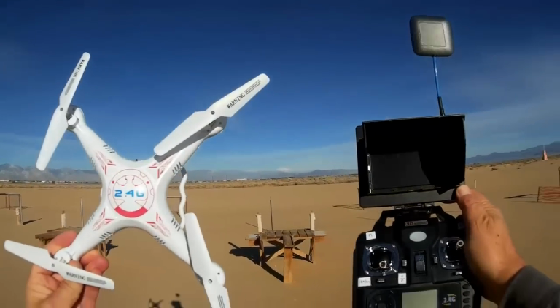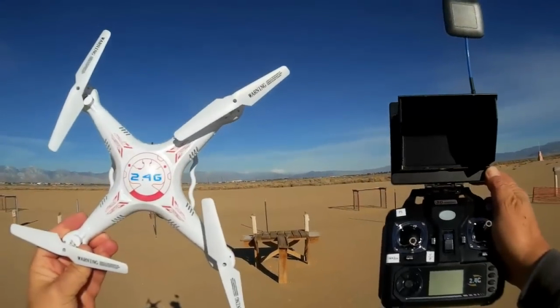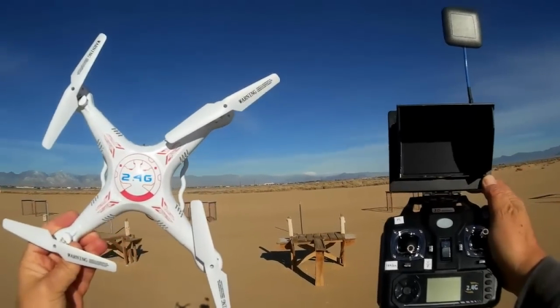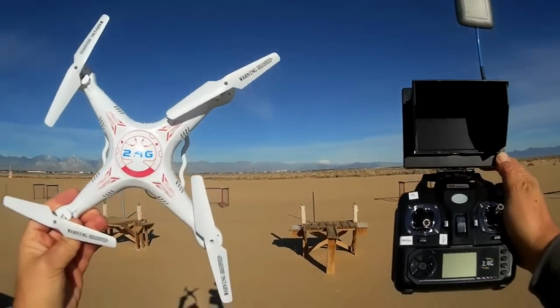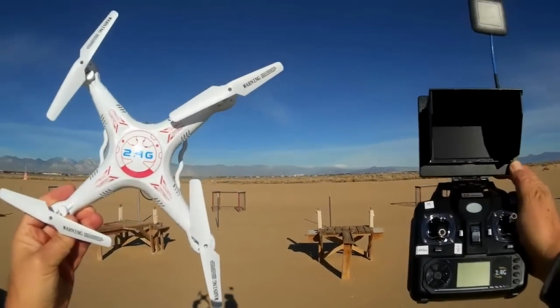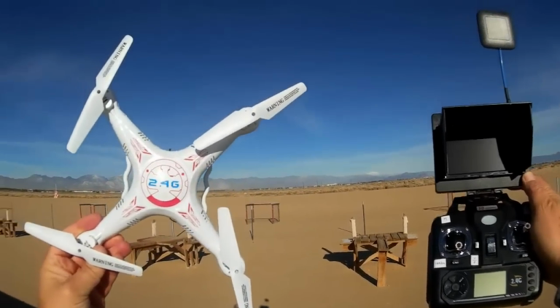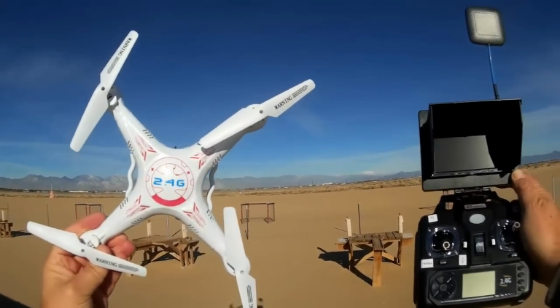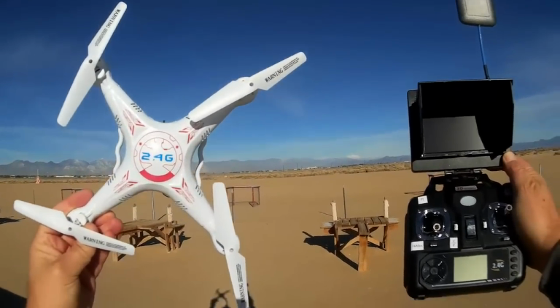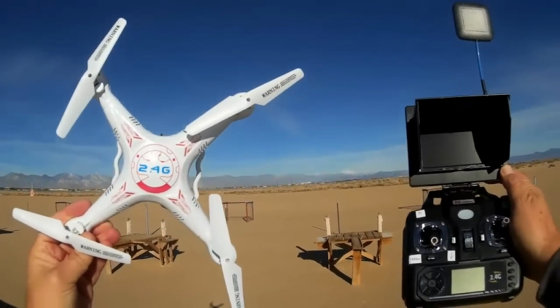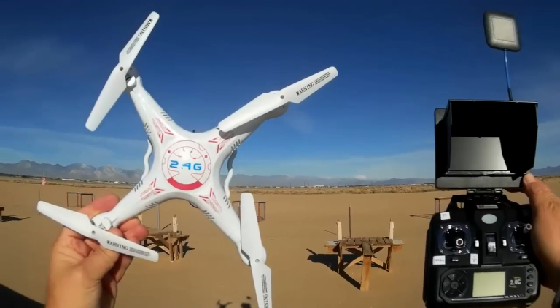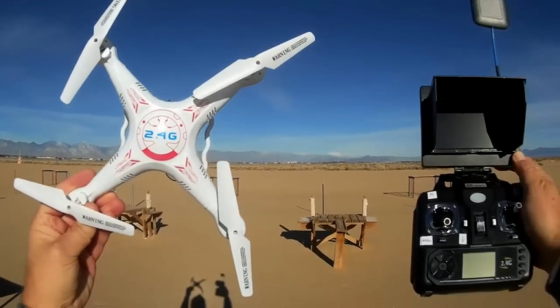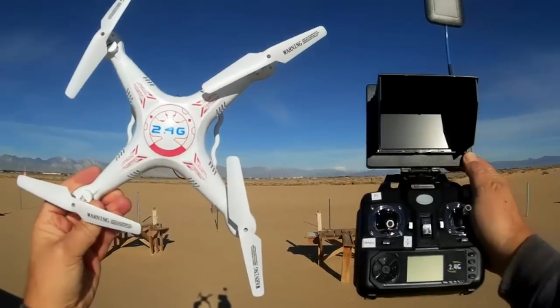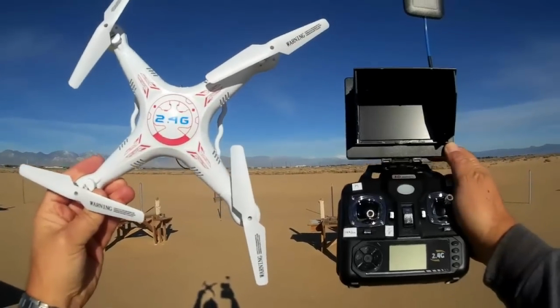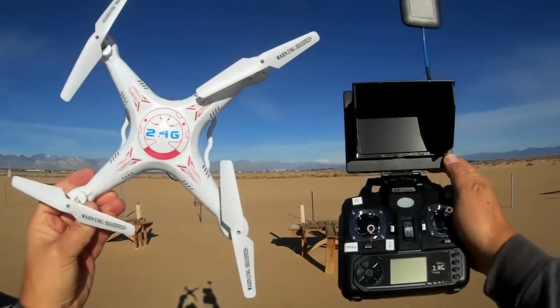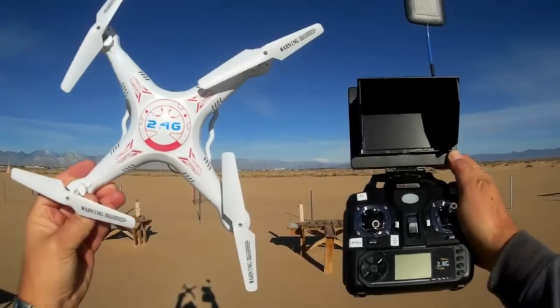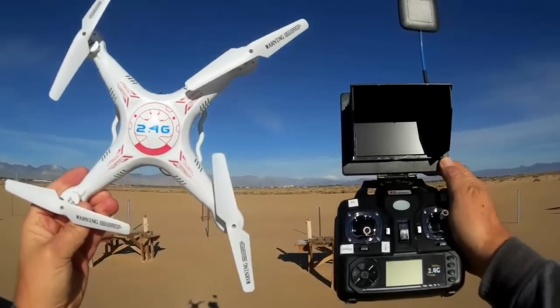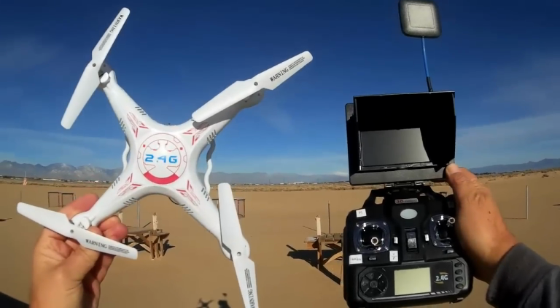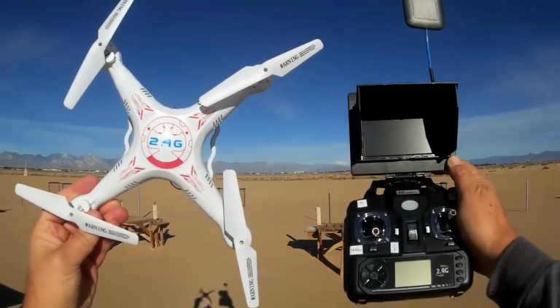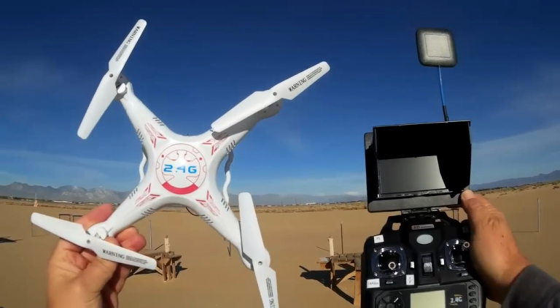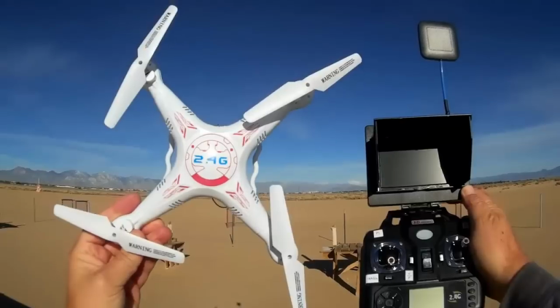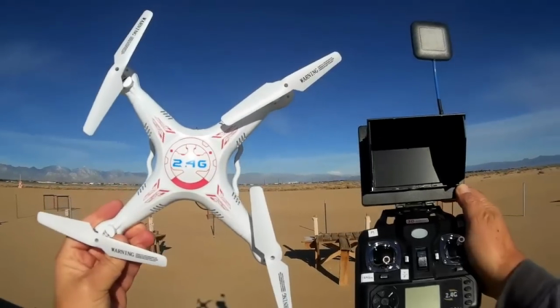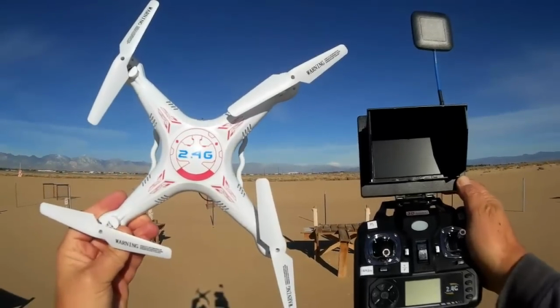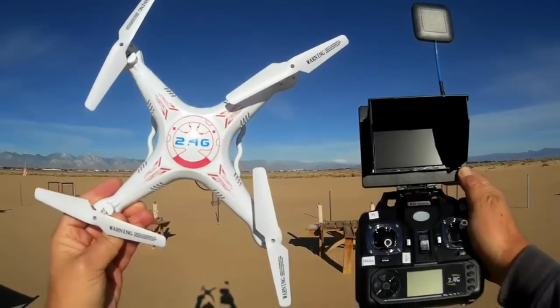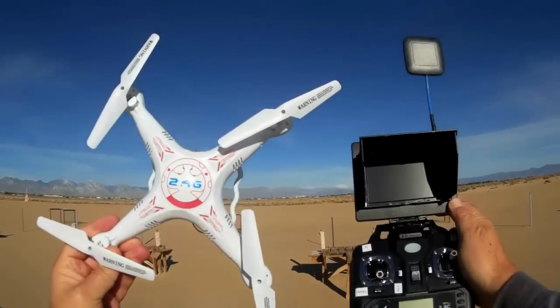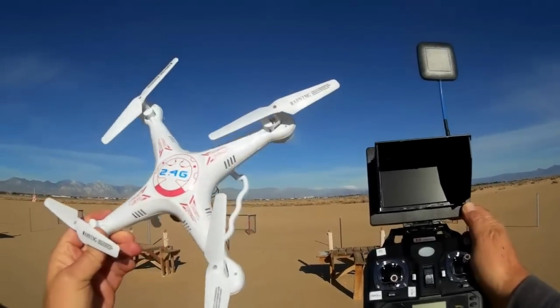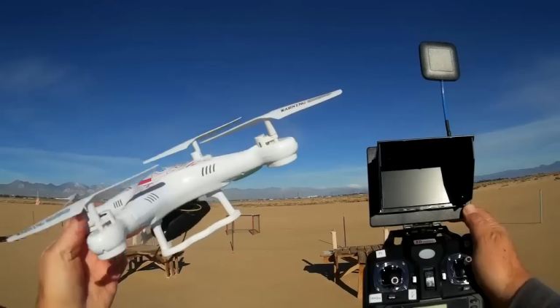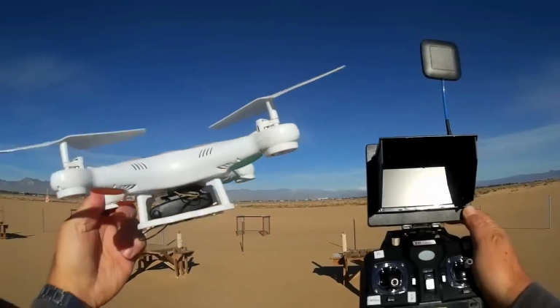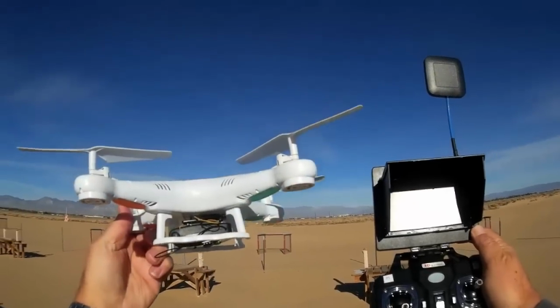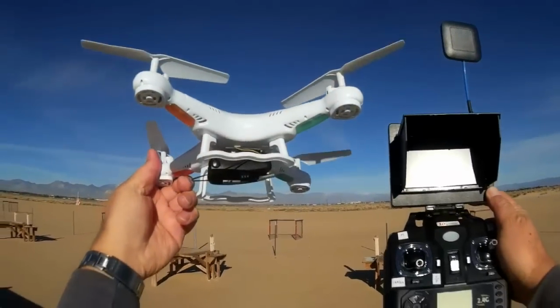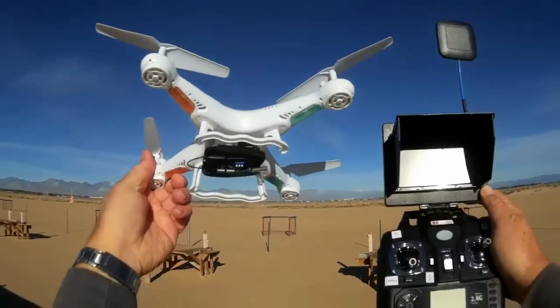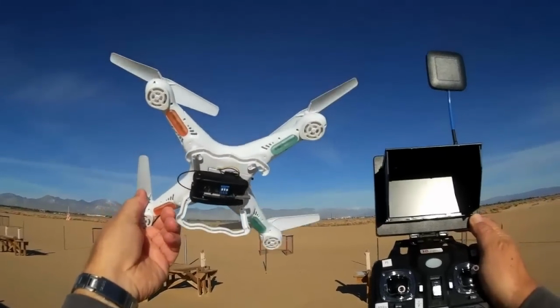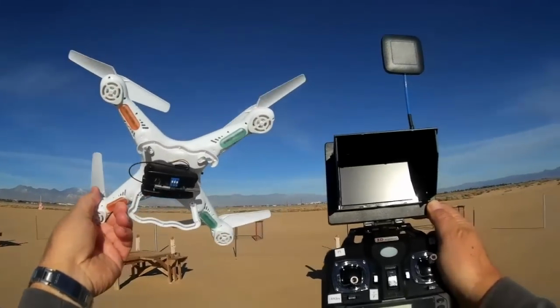Because of that, some of my viewers have been asking: will that new 5.8 gigahertz FPV upgrade system for the X5C also work for the Bayang Toys X8? Well, the answer is yes, it does. It works quite well.